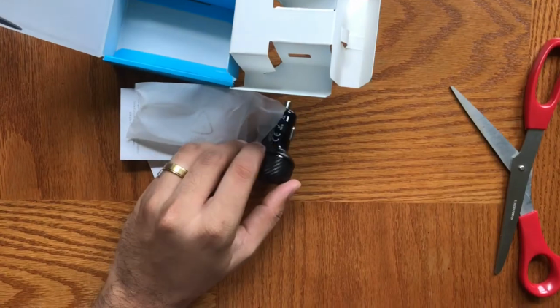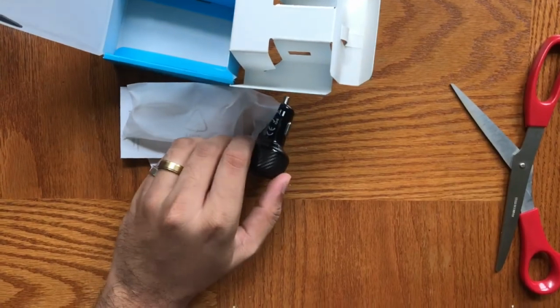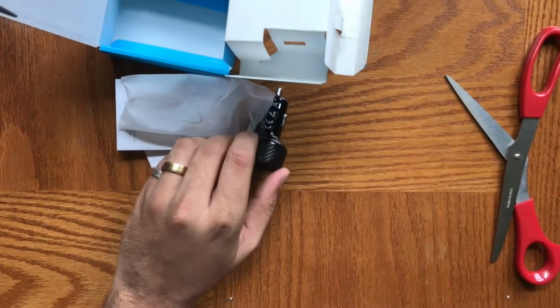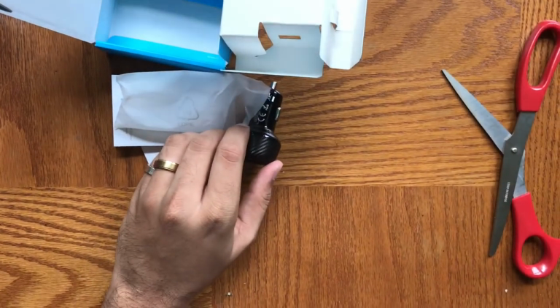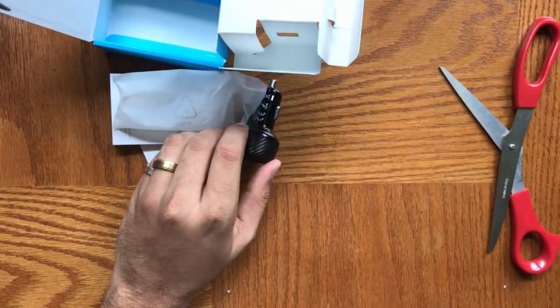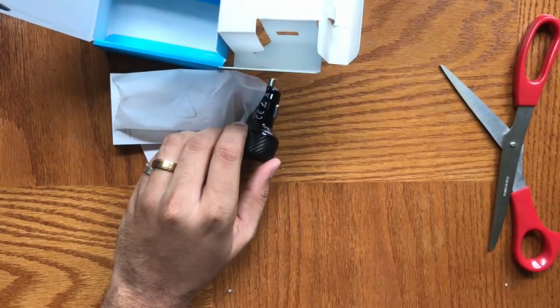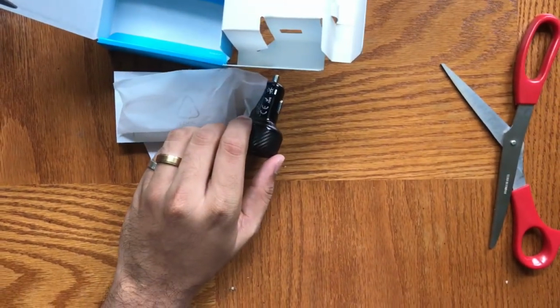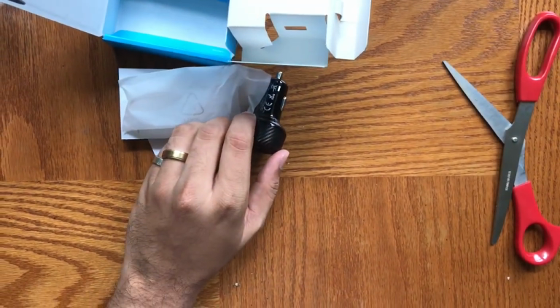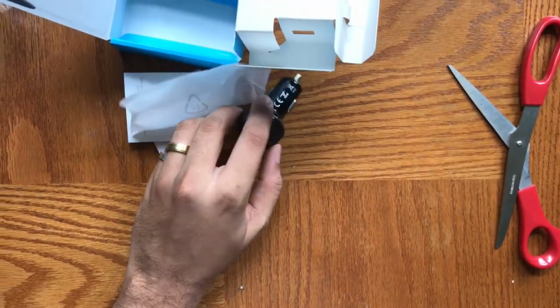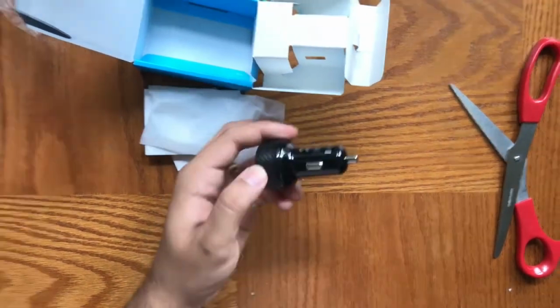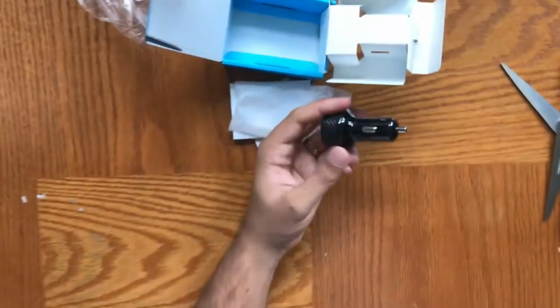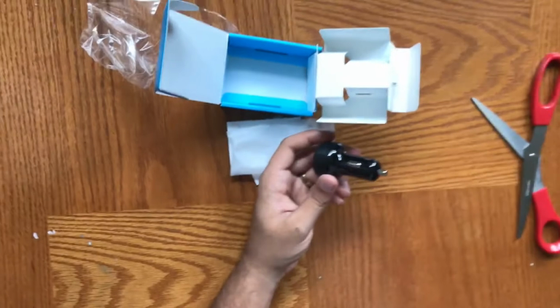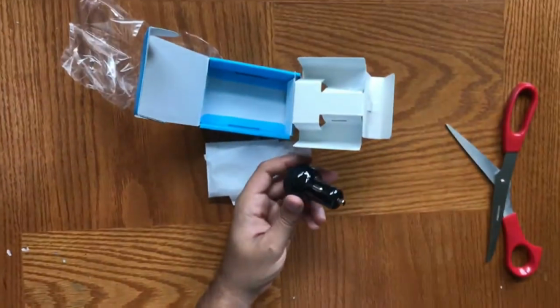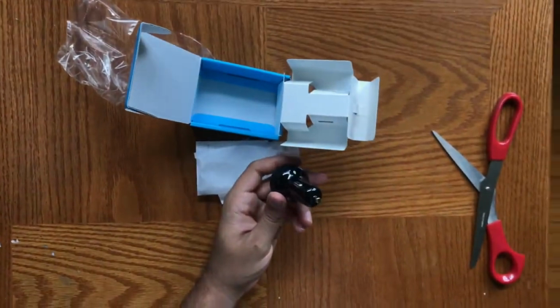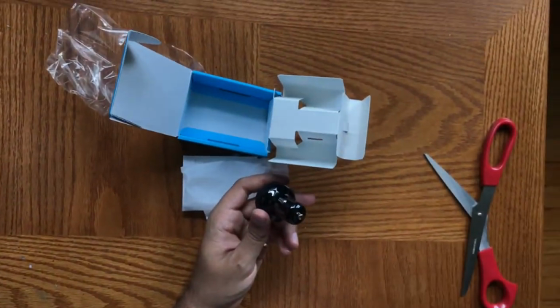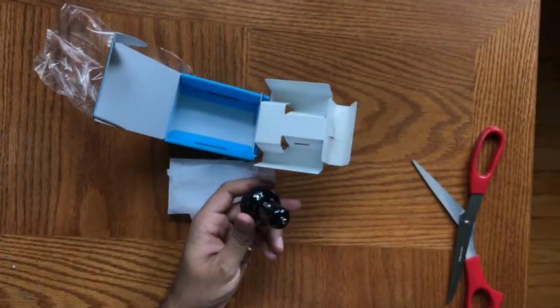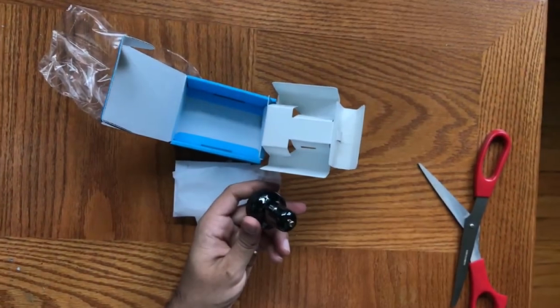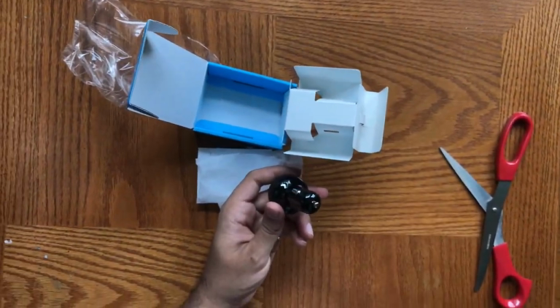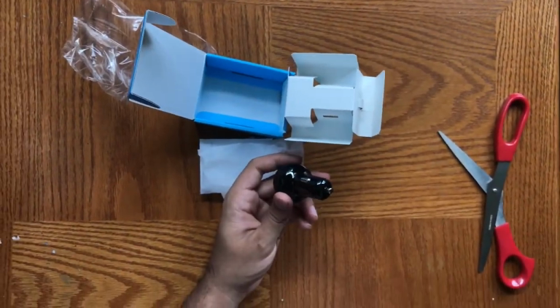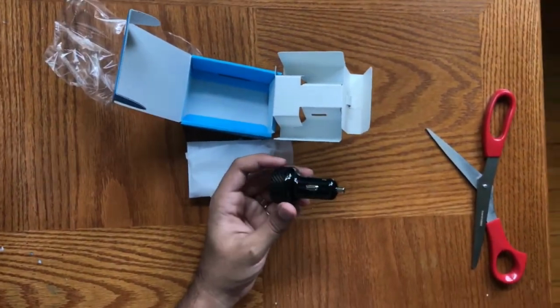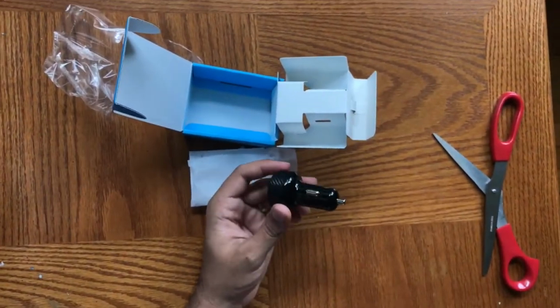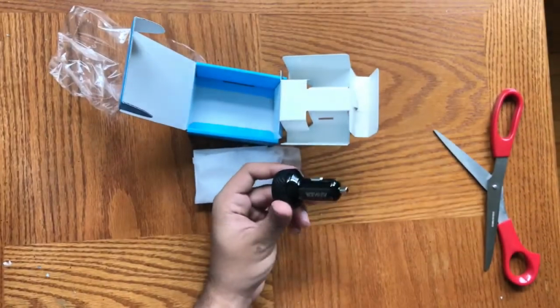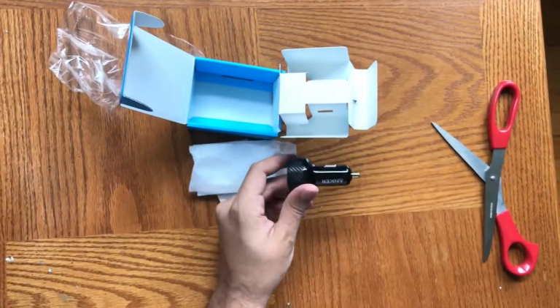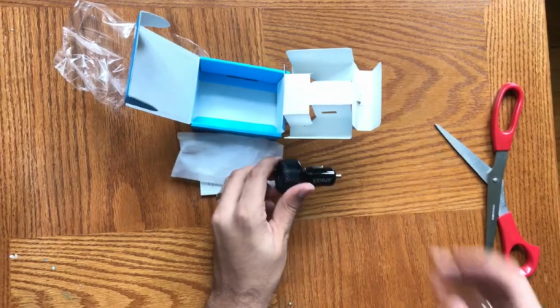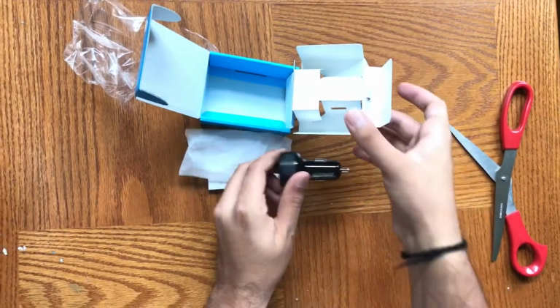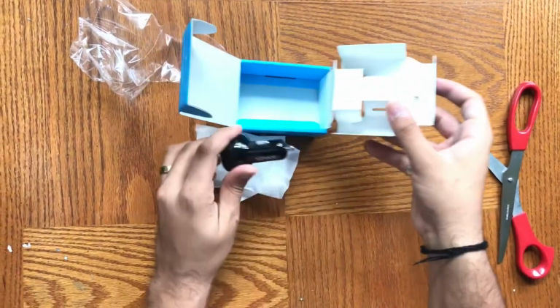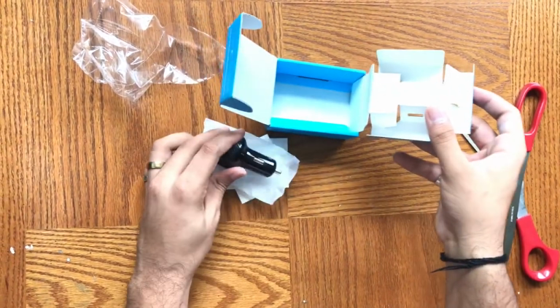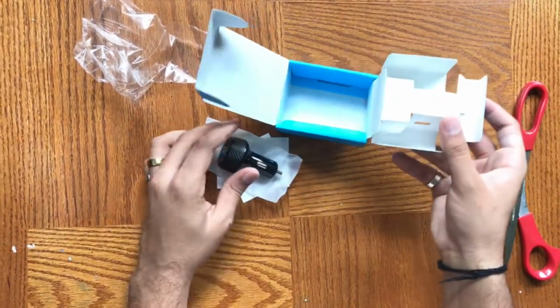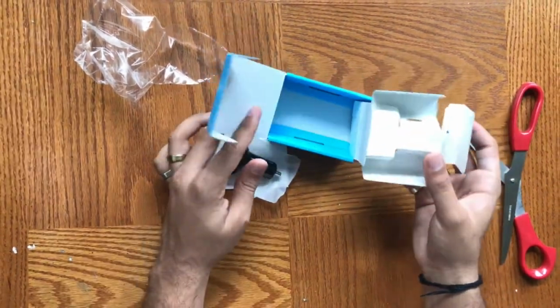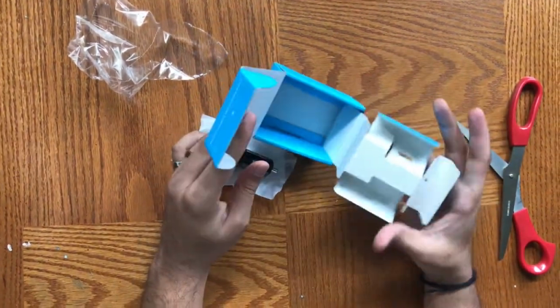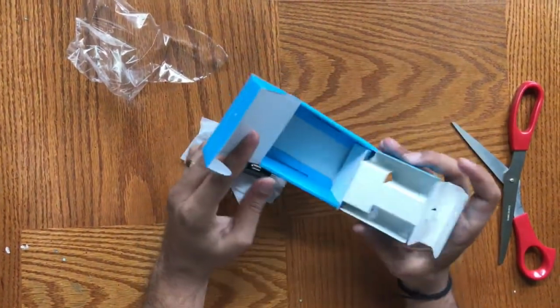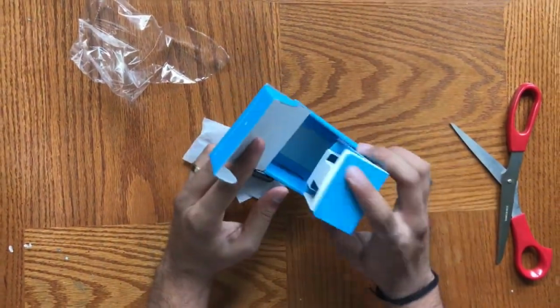And that was the unboxing of the Anker Ultra Compact 24W 2 Port Car Charger with PowerDrive 2 Elite and PowerIQ Technology. Stay tuned for the review which is coming right up. Thanks.